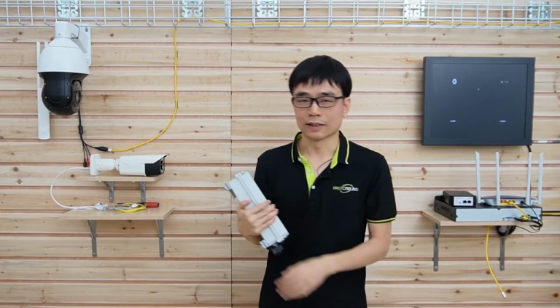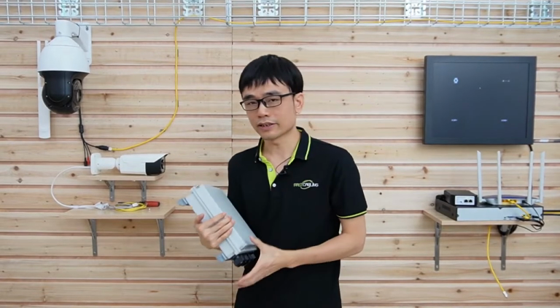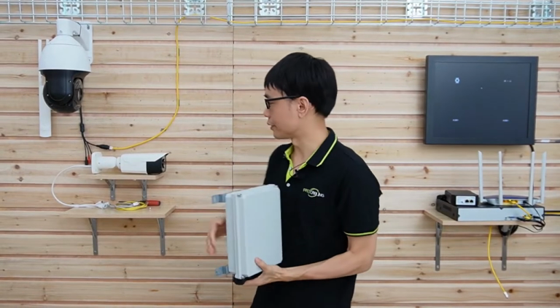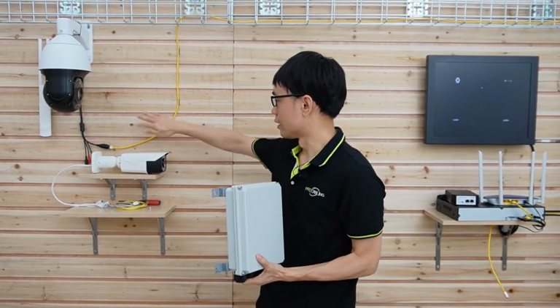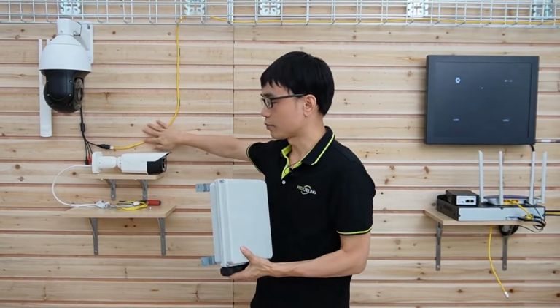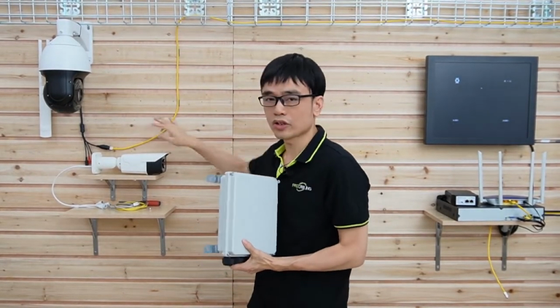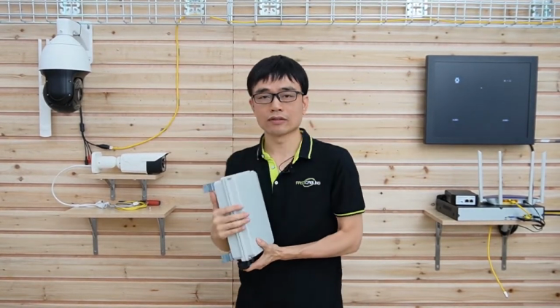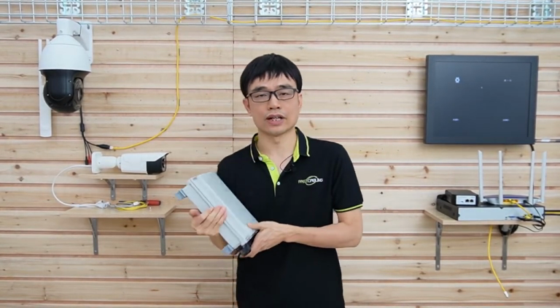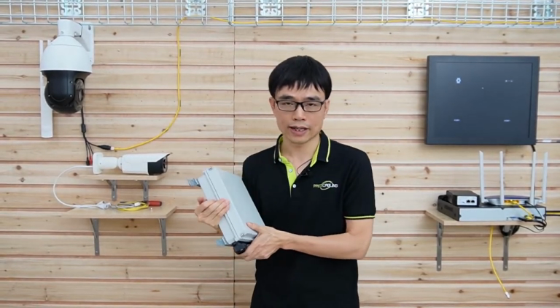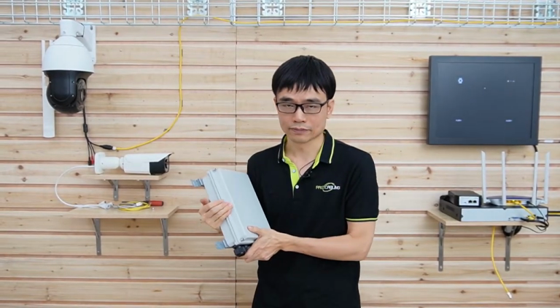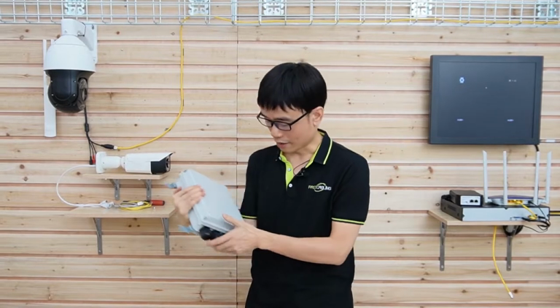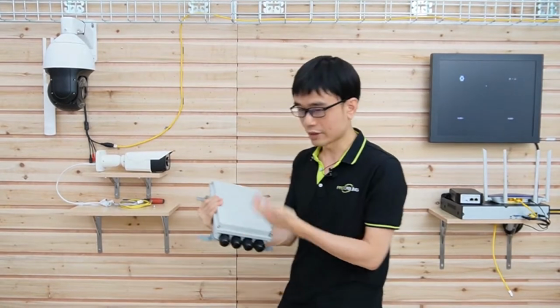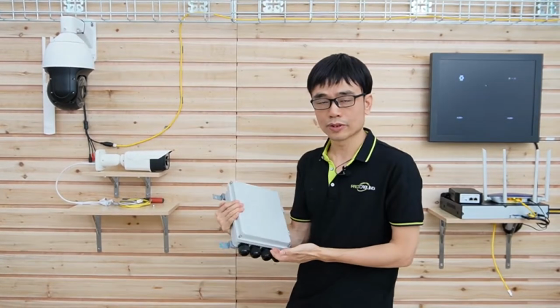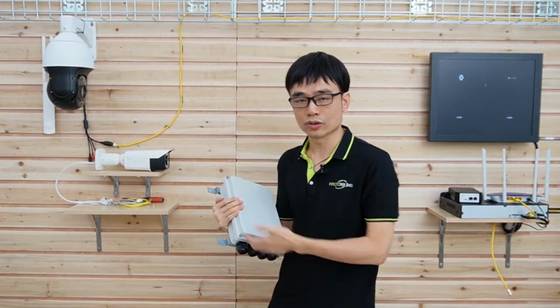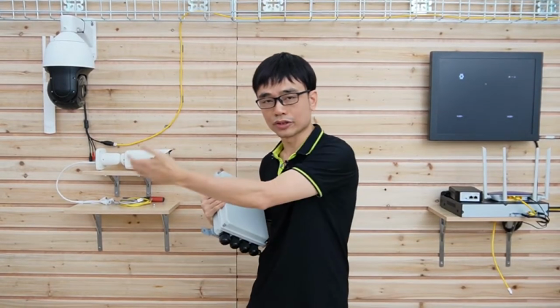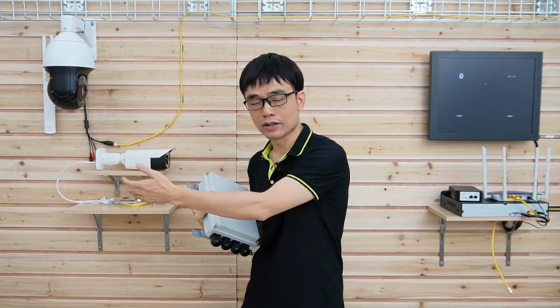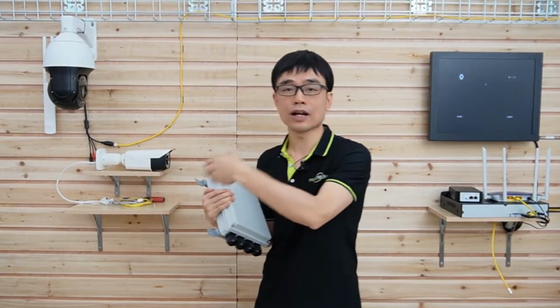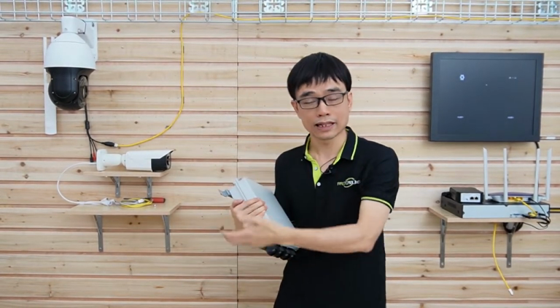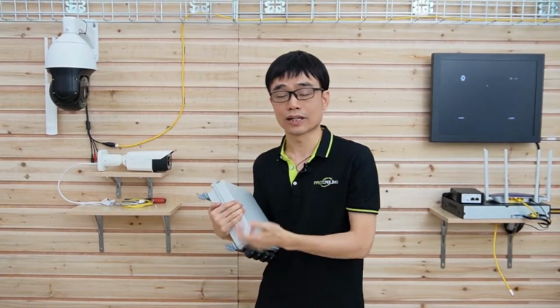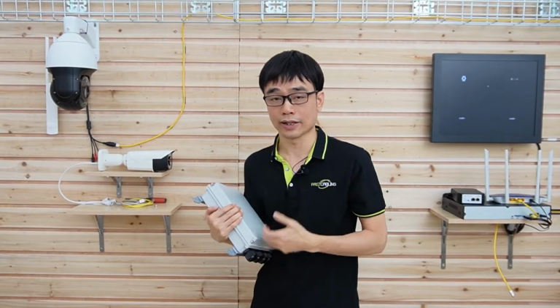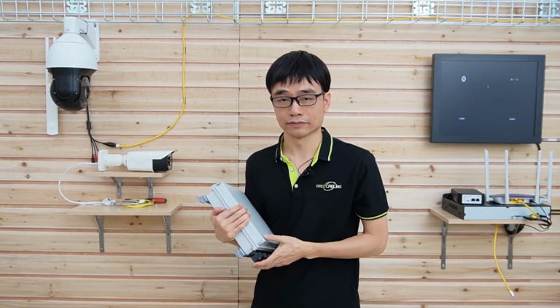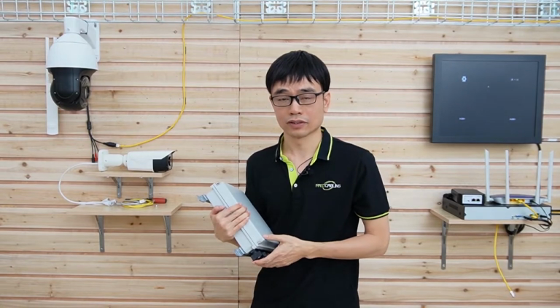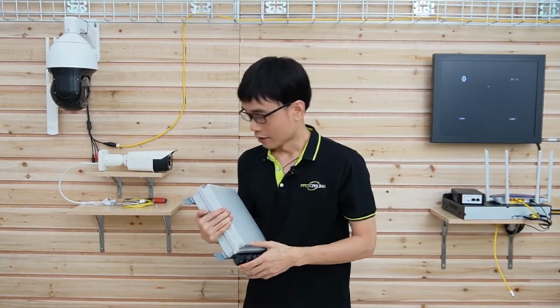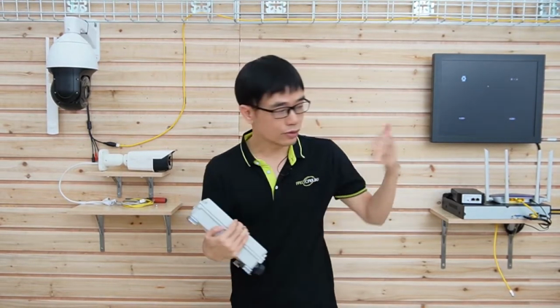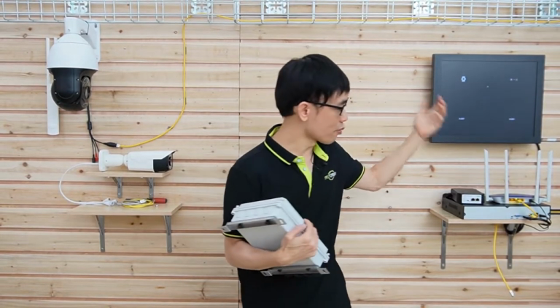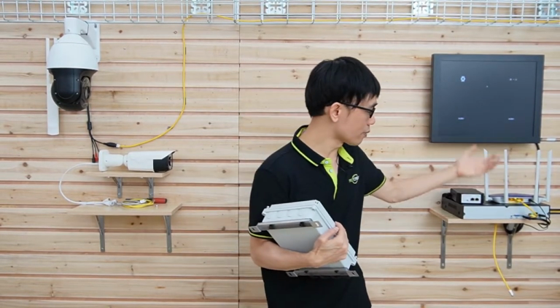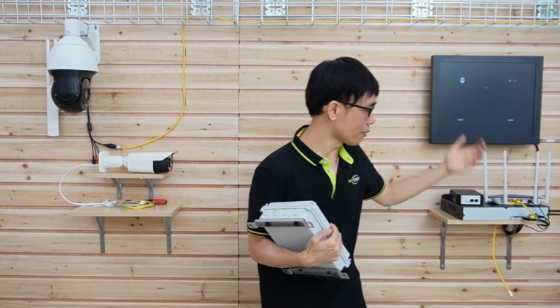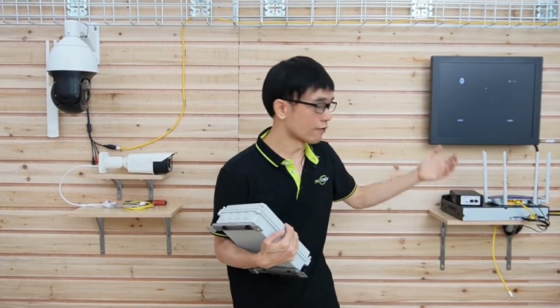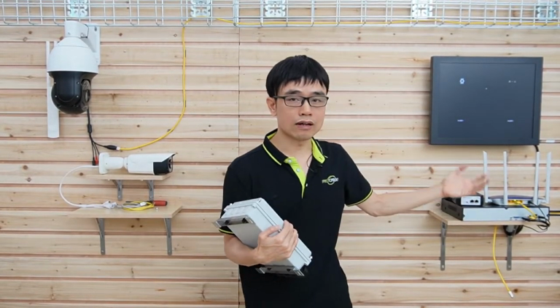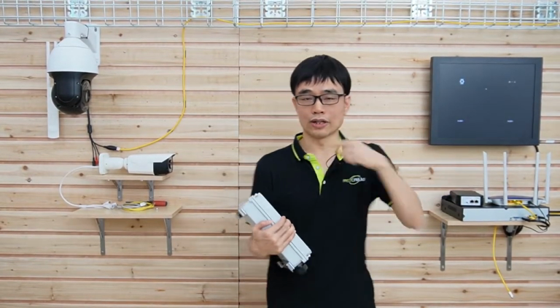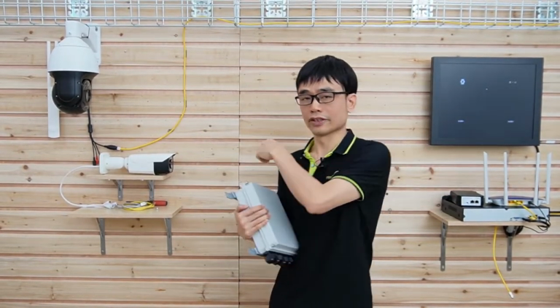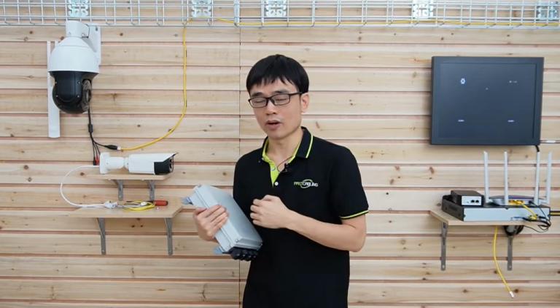The maximum distance between the outdoor PoE switch and the router is 328 feet, and from this outdoor PoE switch to the edge device, we still have another 328 feet. So we don't need to pull multiple cables from the router to each of these IP devices.